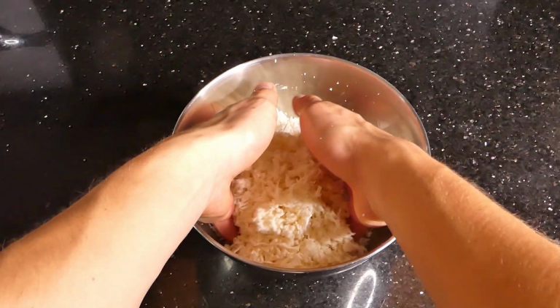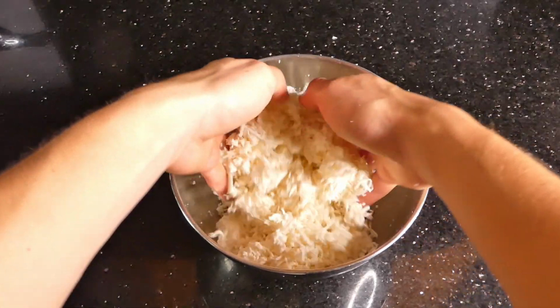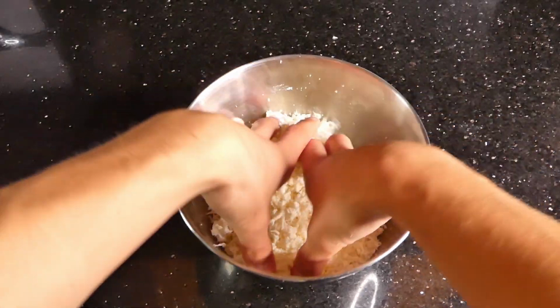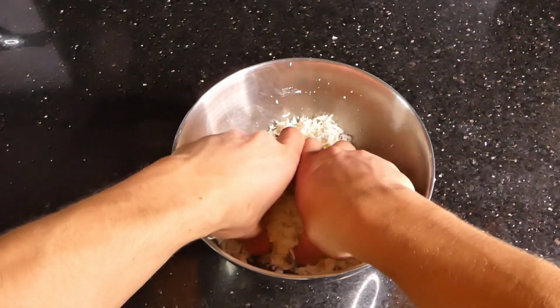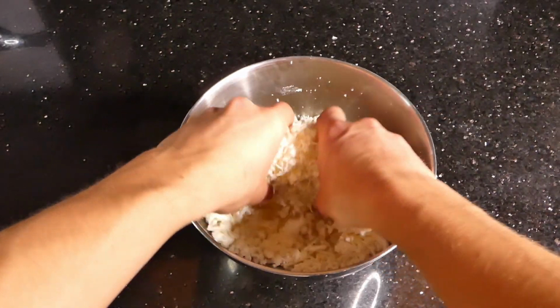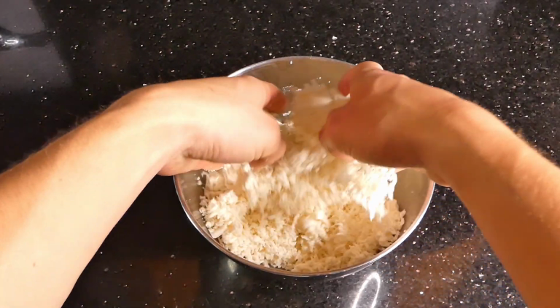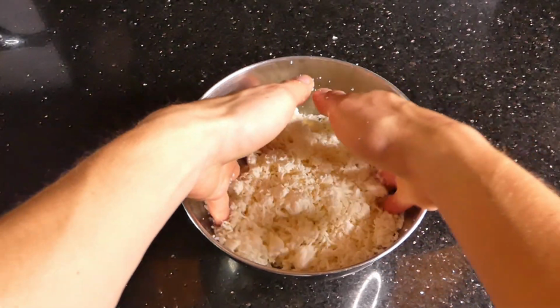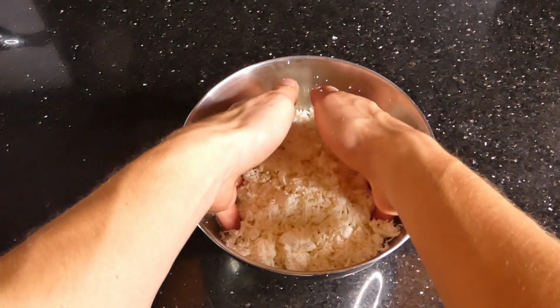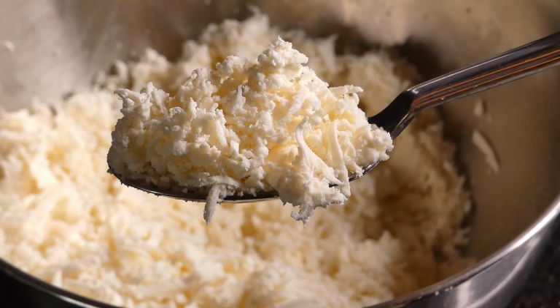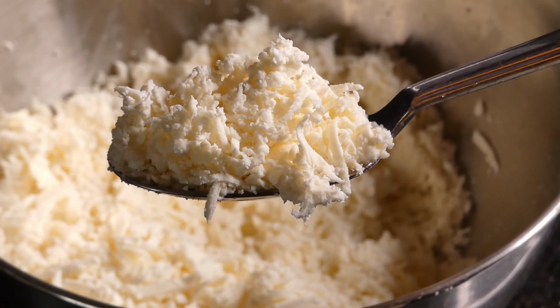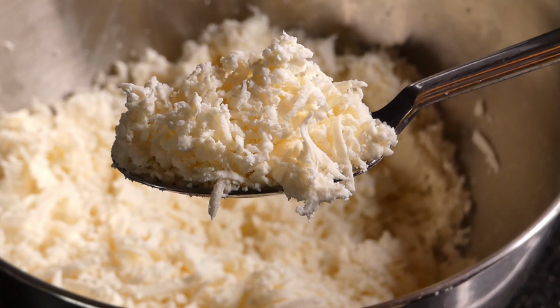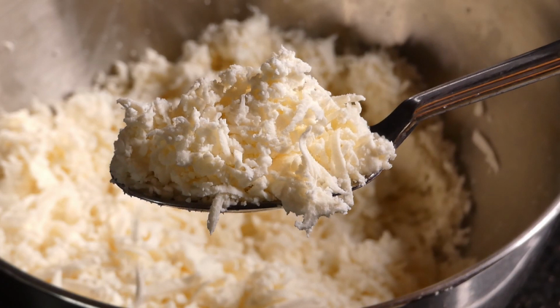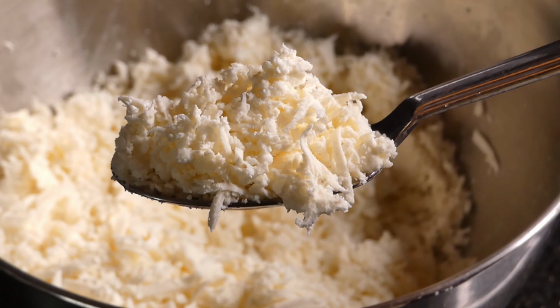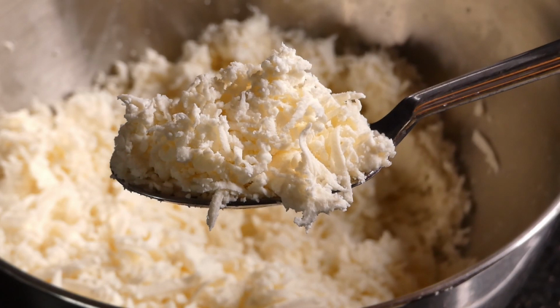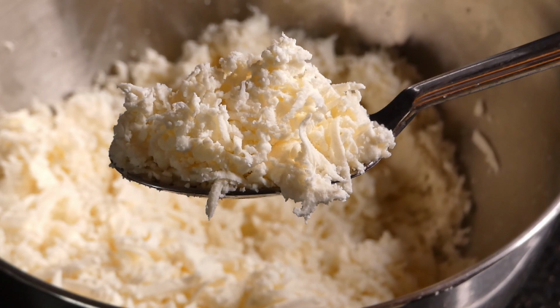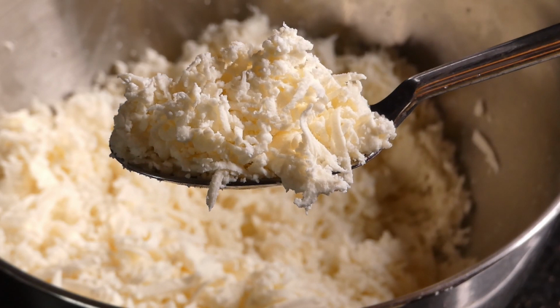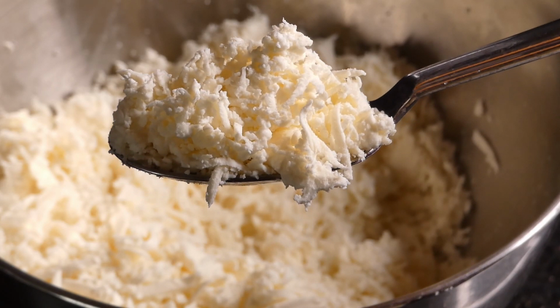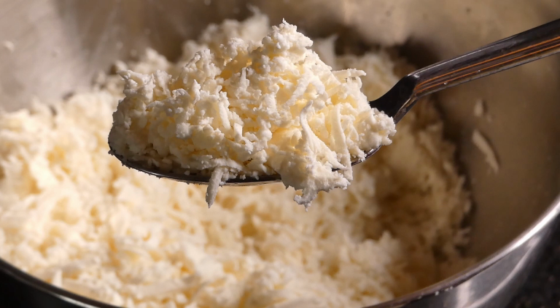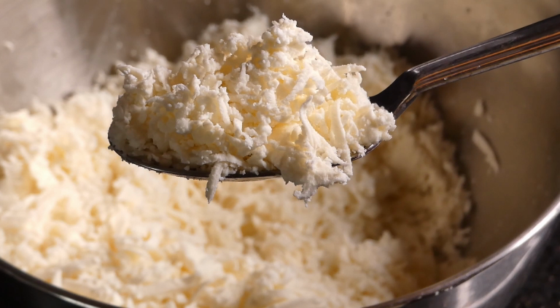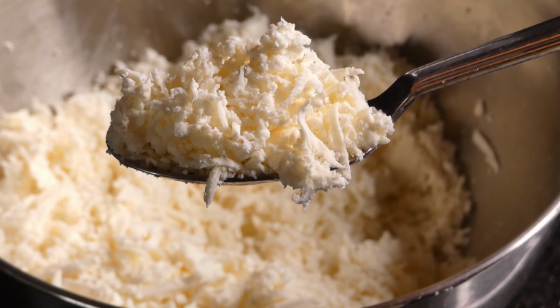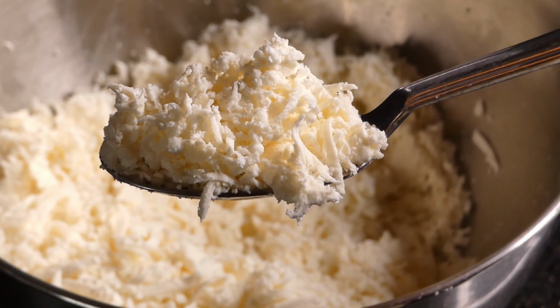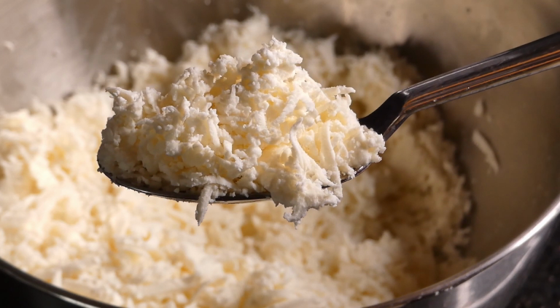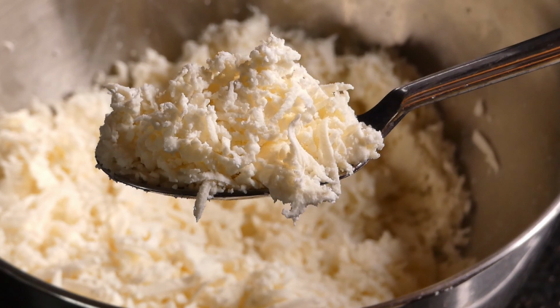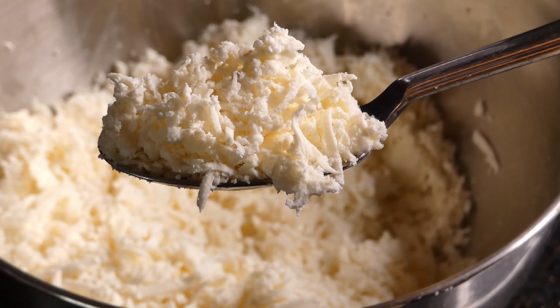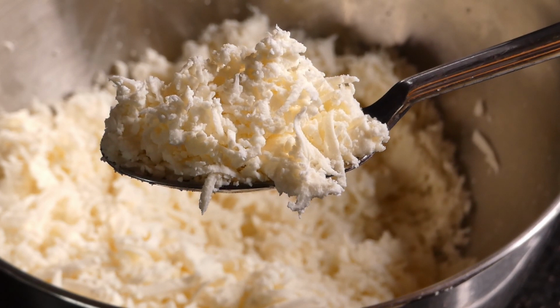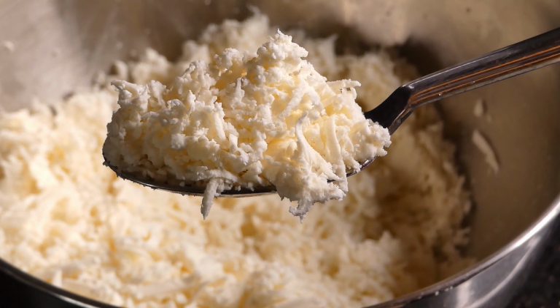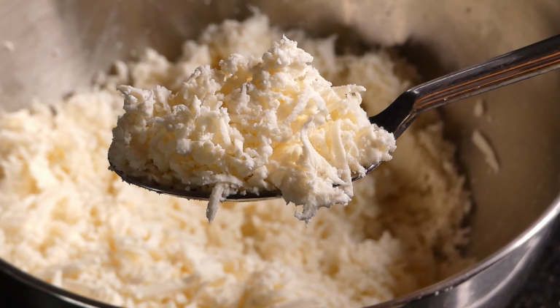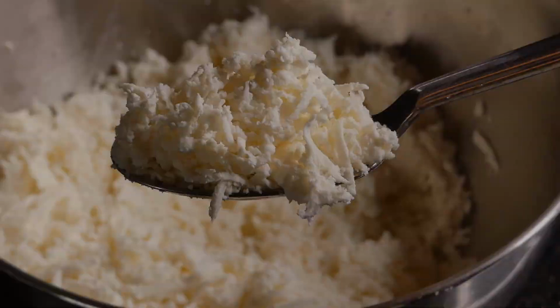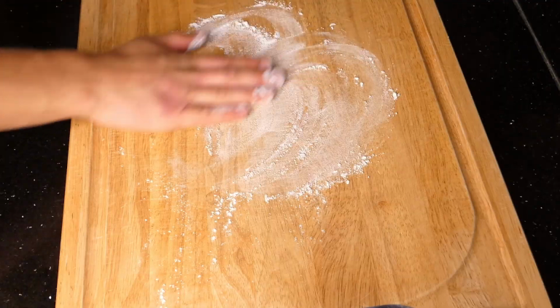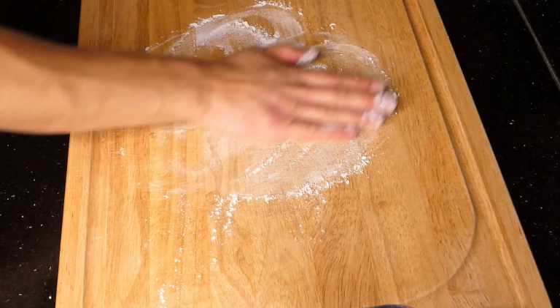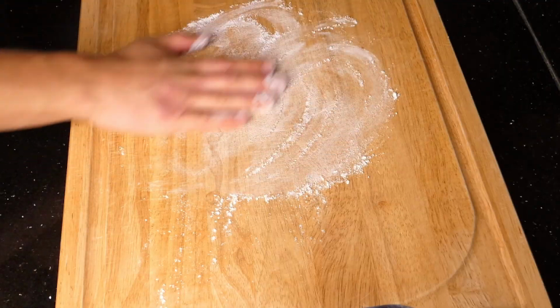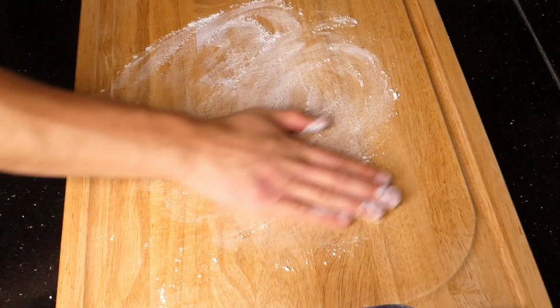You're then going to mix everything together and observe the beautiful cheese blend that you've created, then we're going to put that to the side and work on our dough that has risen by now.